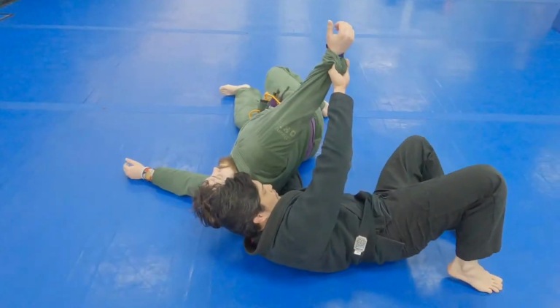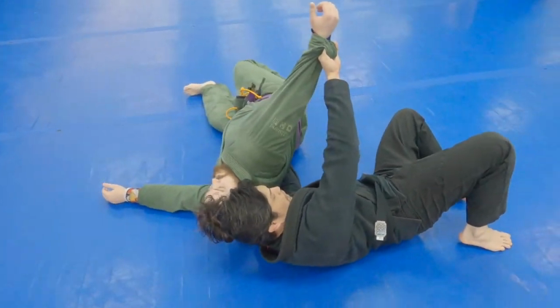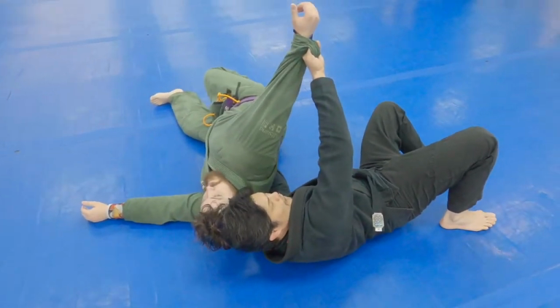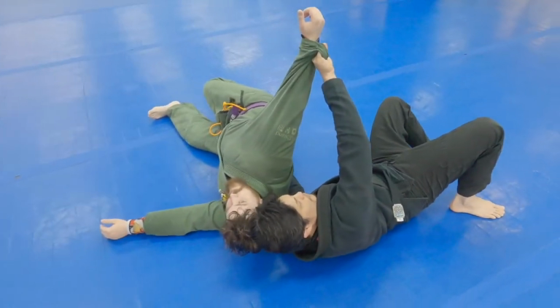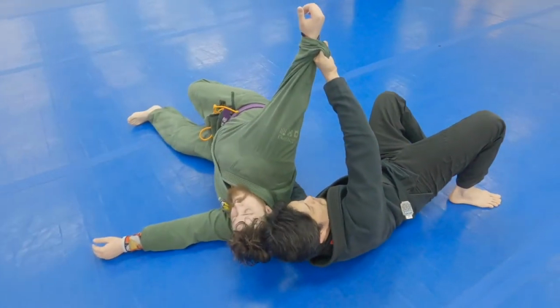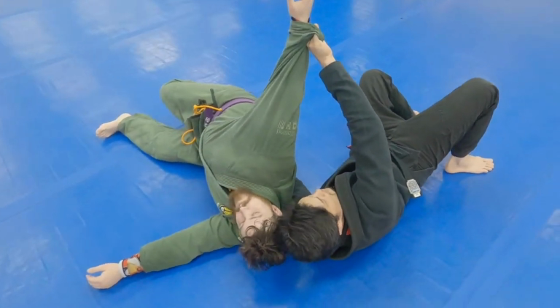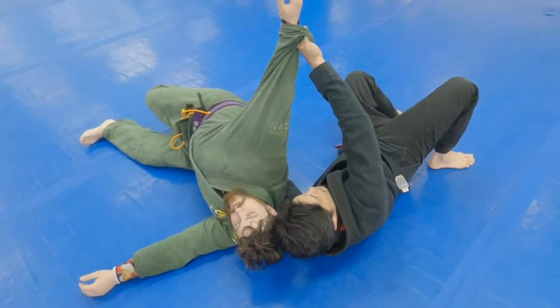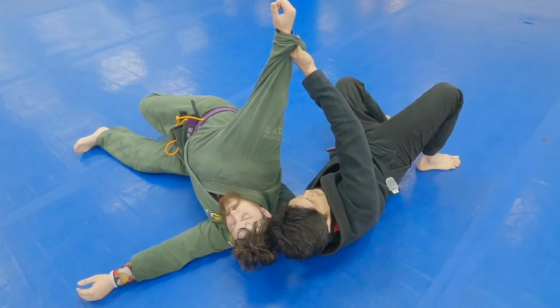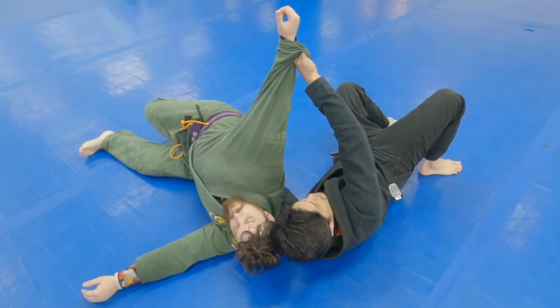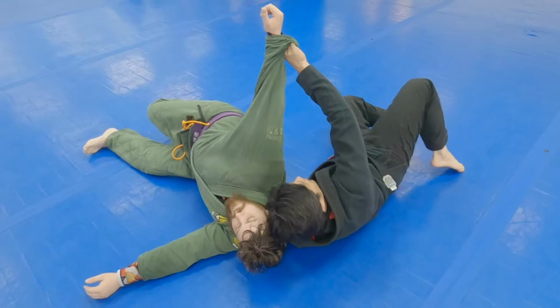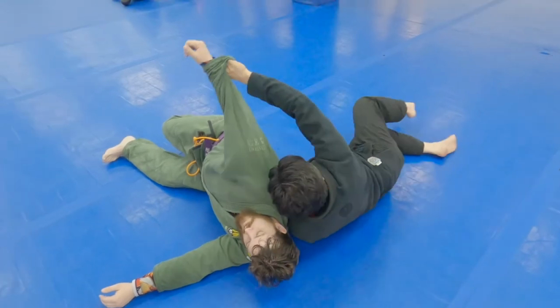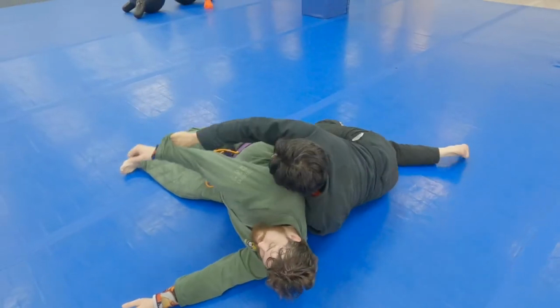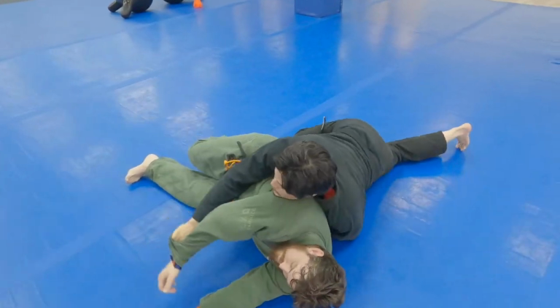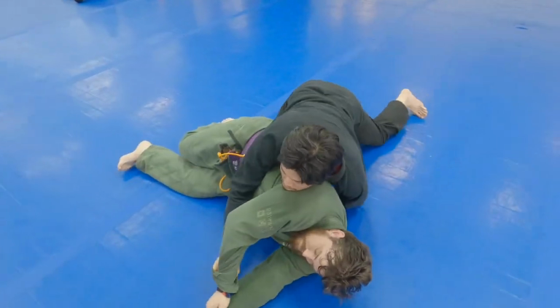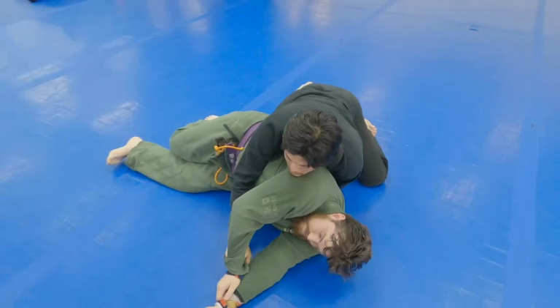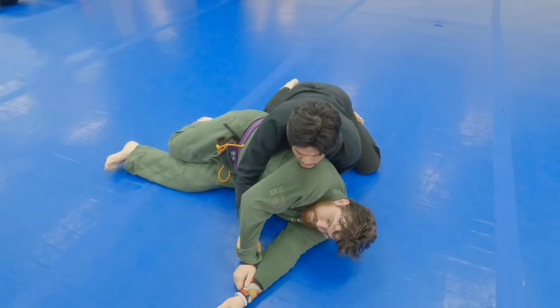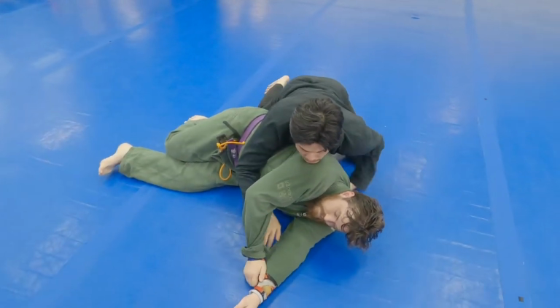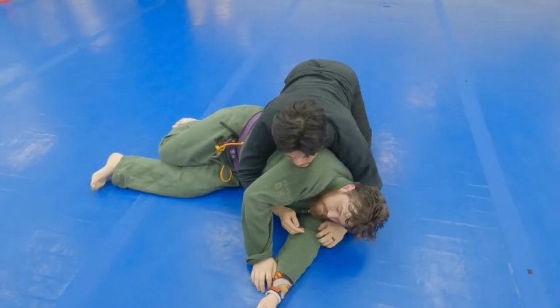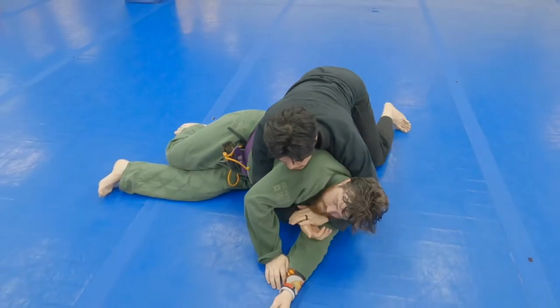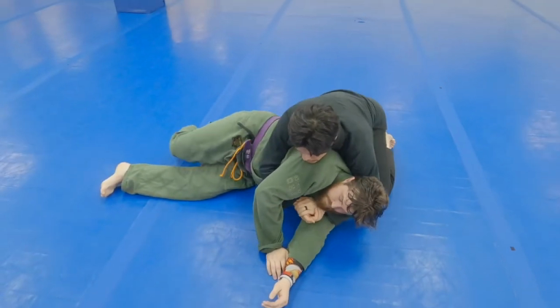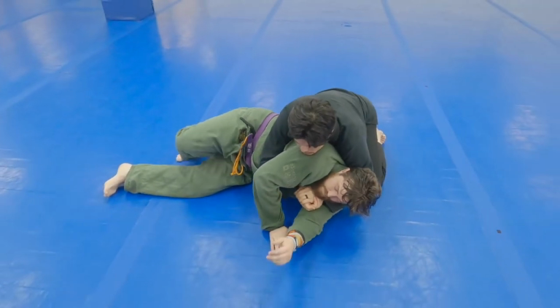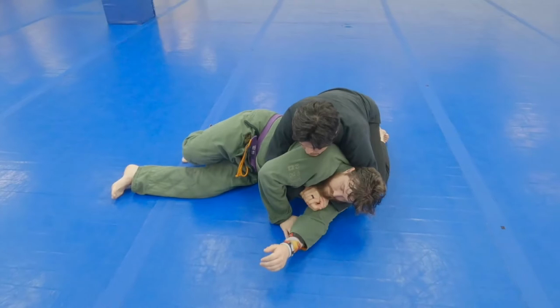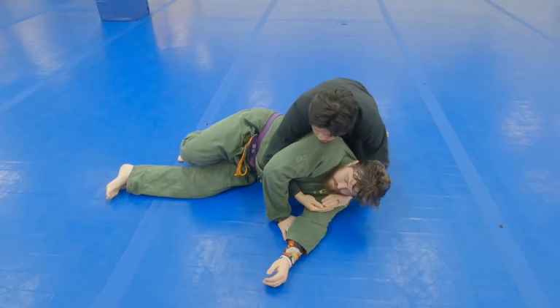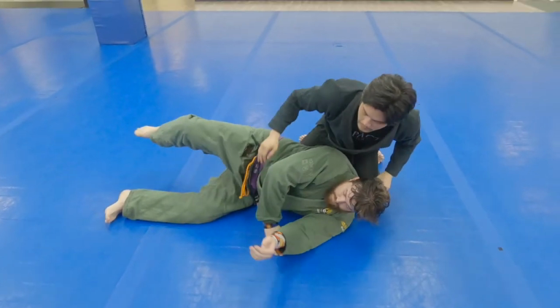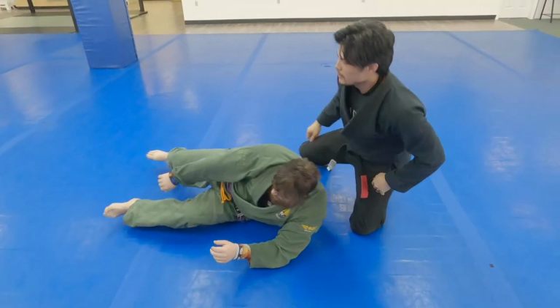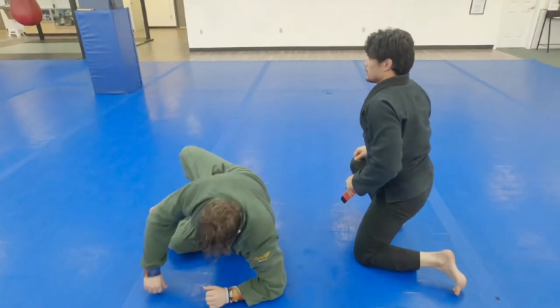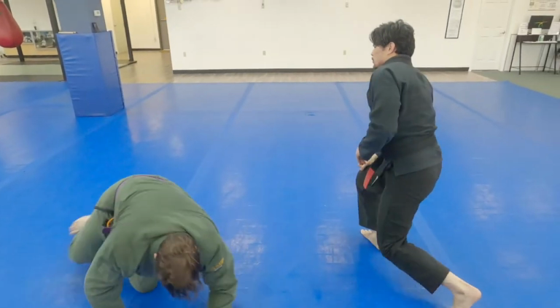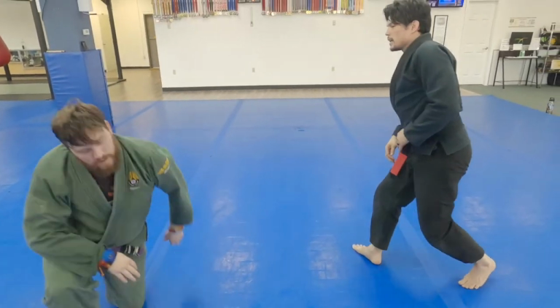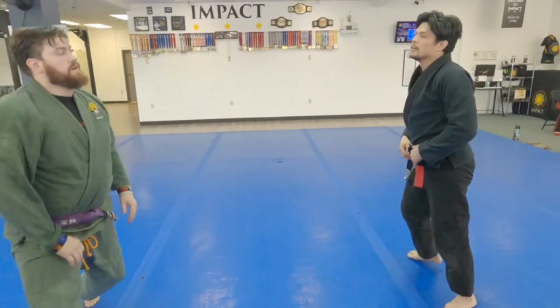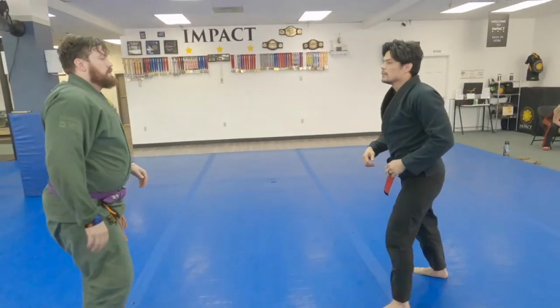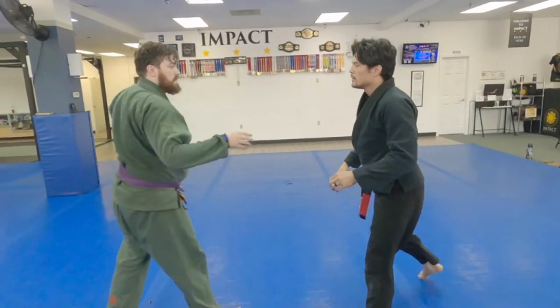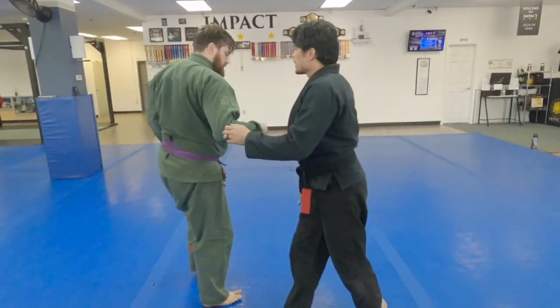Right from here I can have many options. What I typically like to do is just switch my base, come up on top, and secure the position. Let's look at it again from this angle.